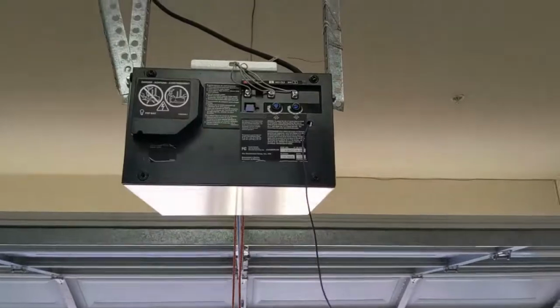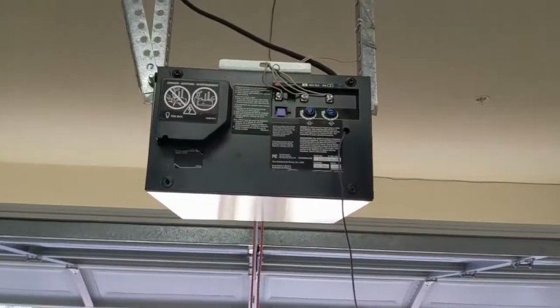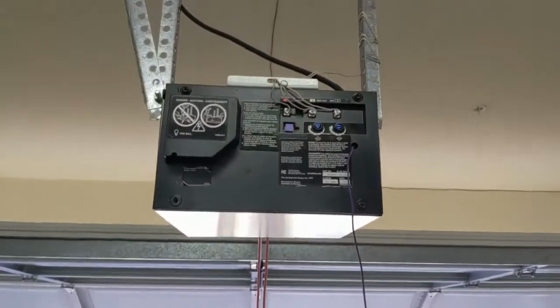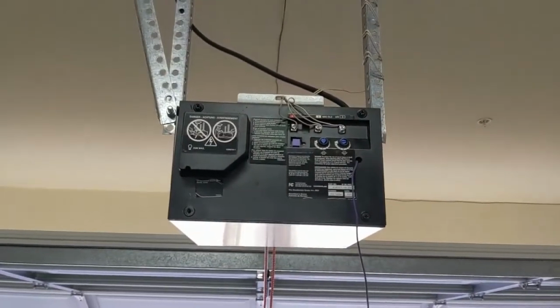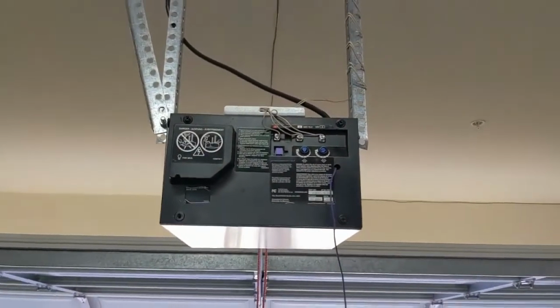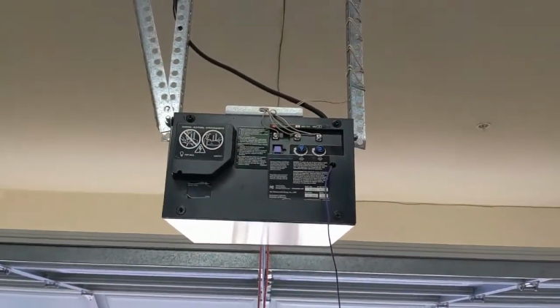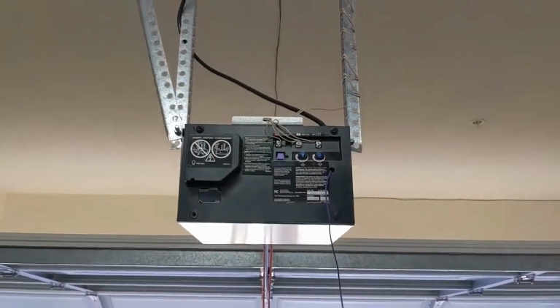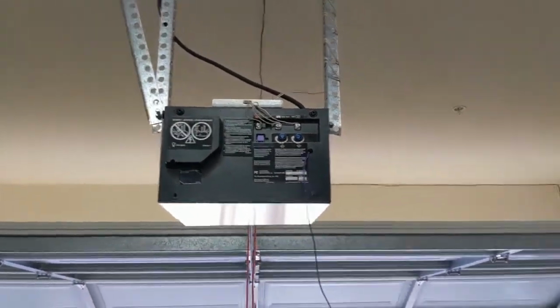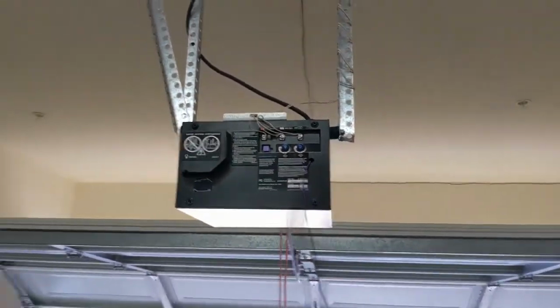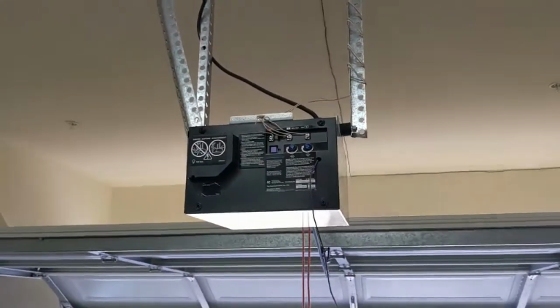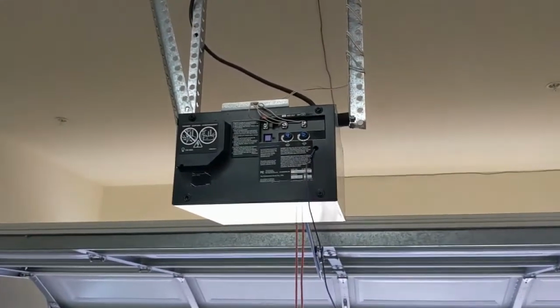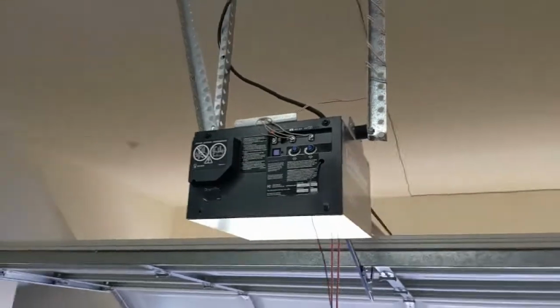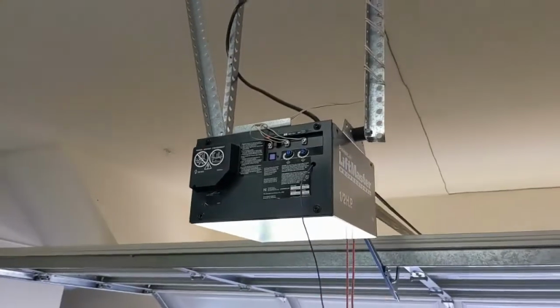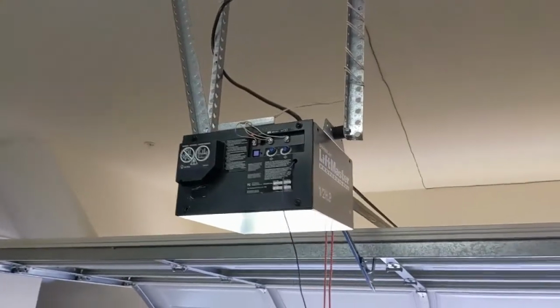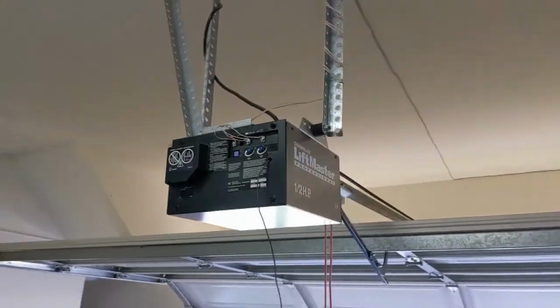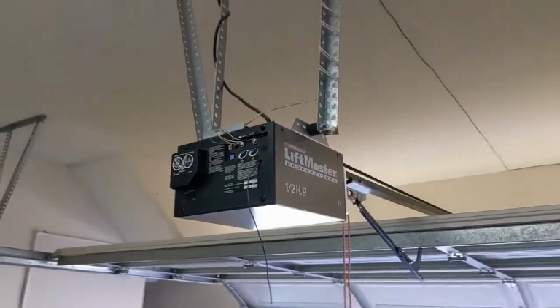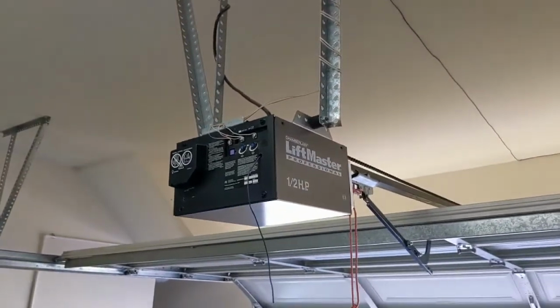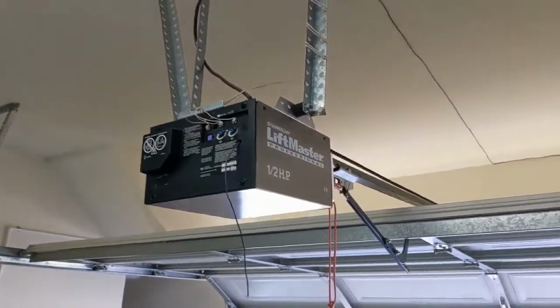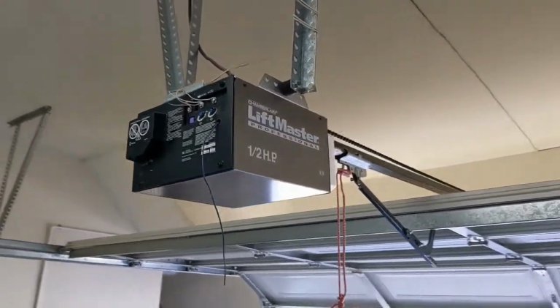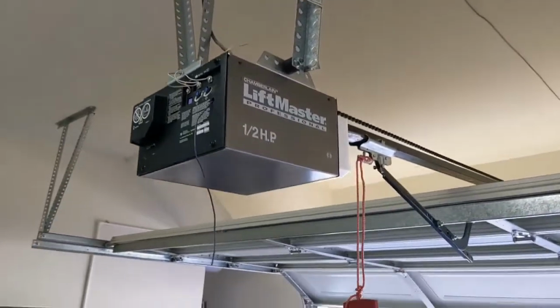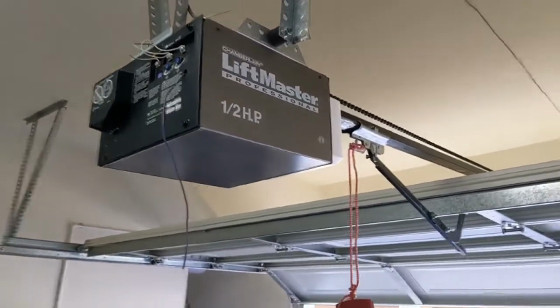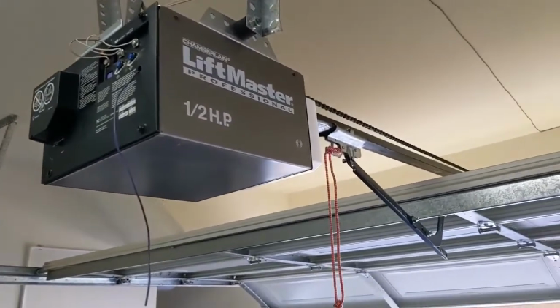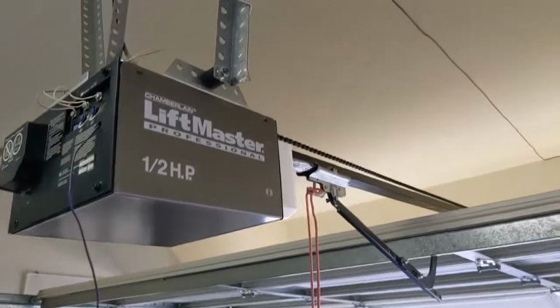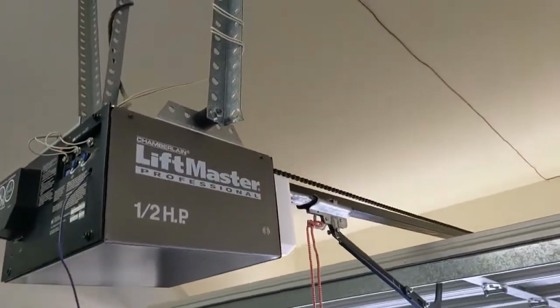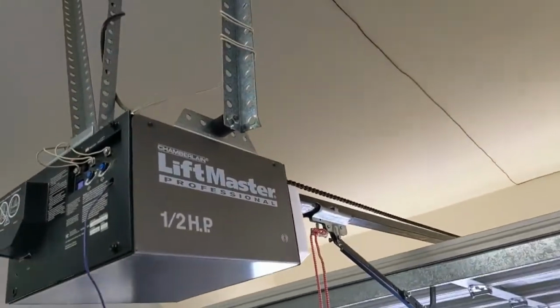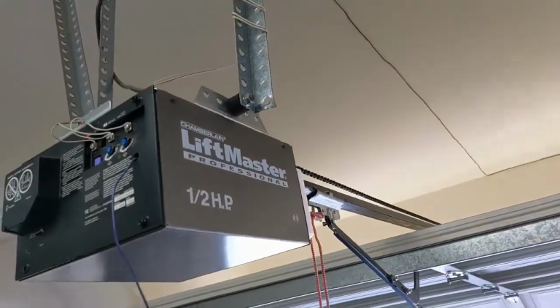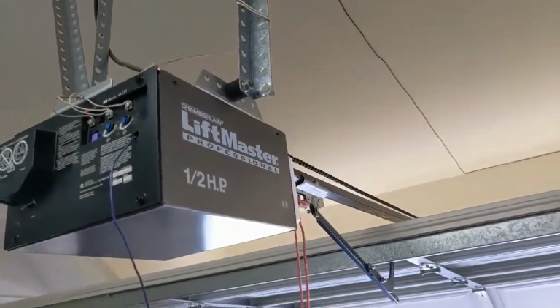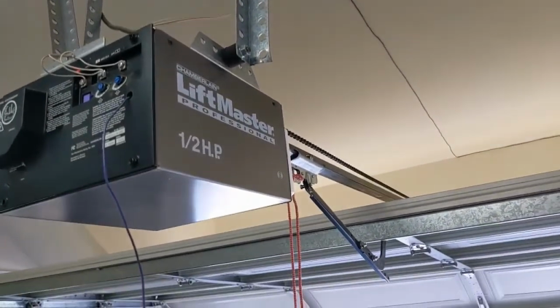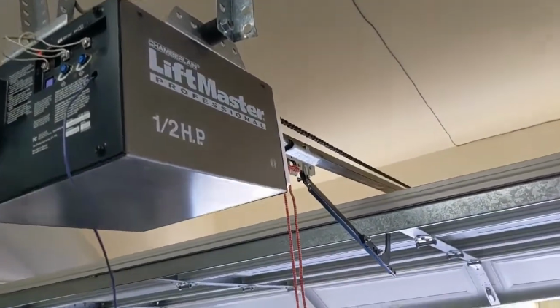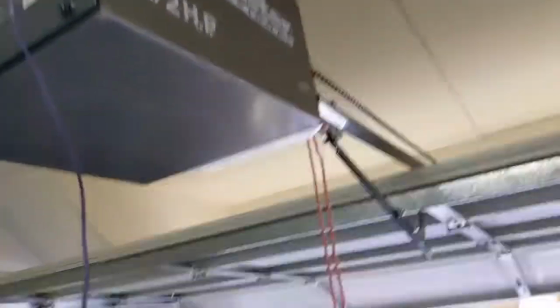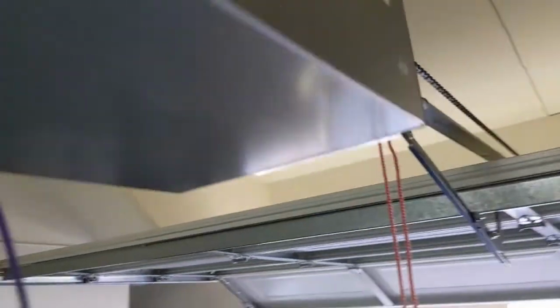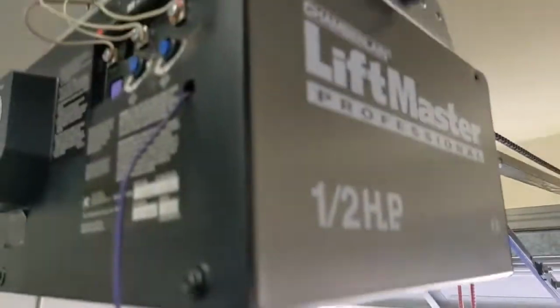Good morning, guys and gals. Froggy here. This is my son's condo and his garage door opener, and it is not opening and closing the garage door. We're going to fix it.